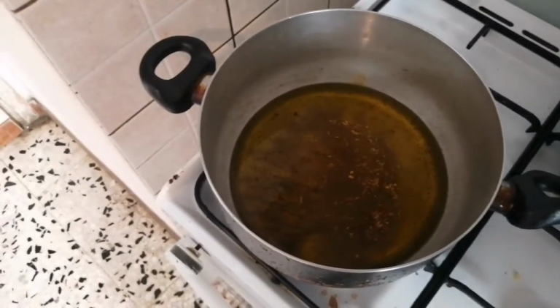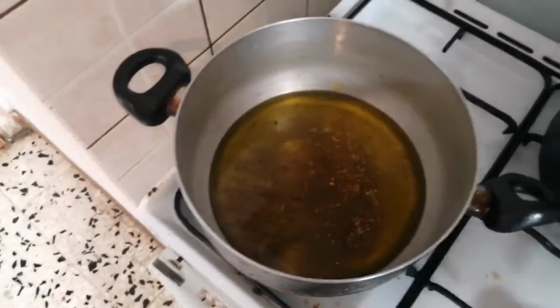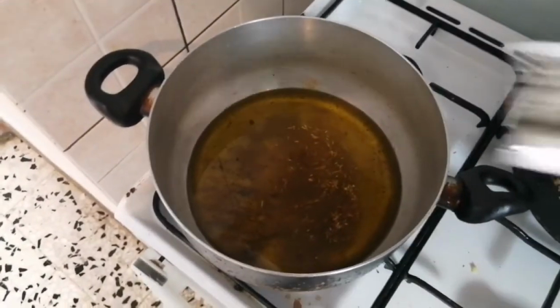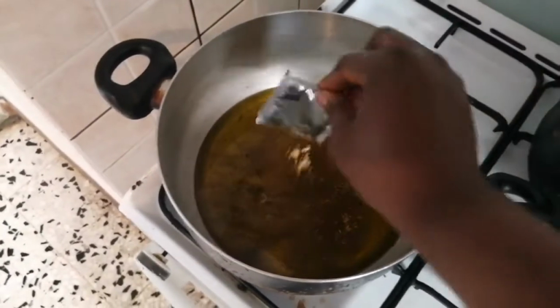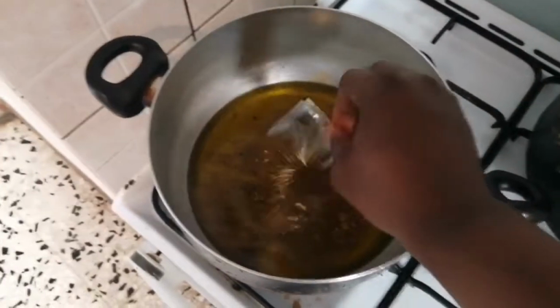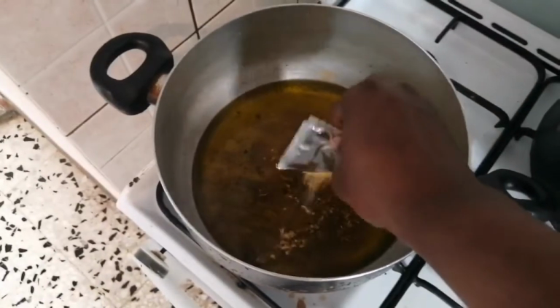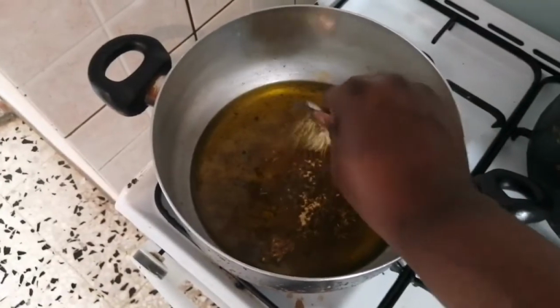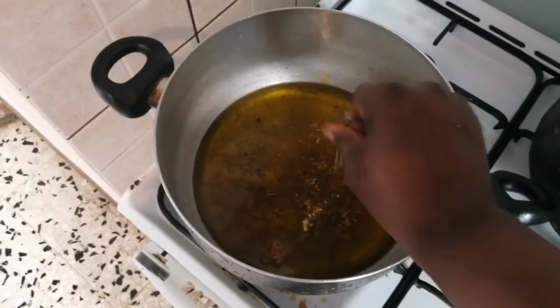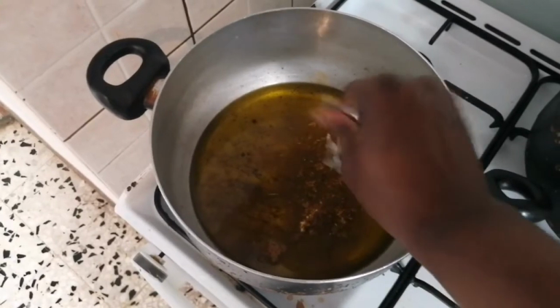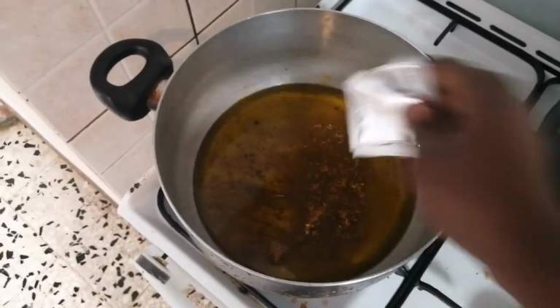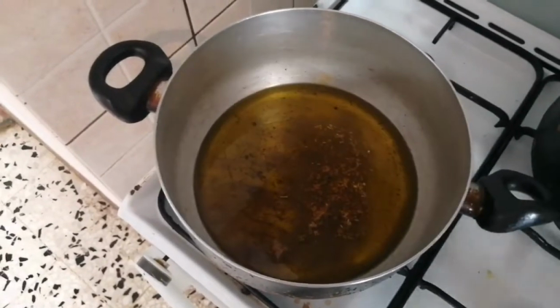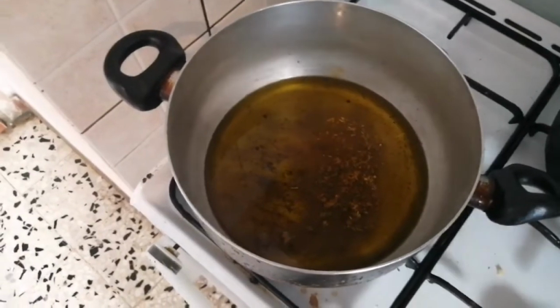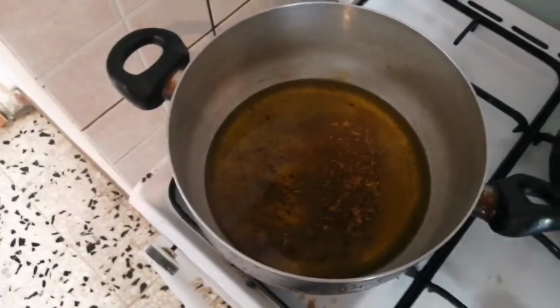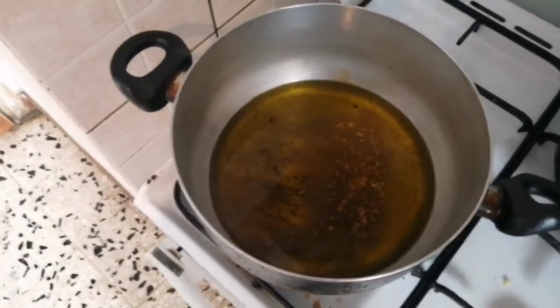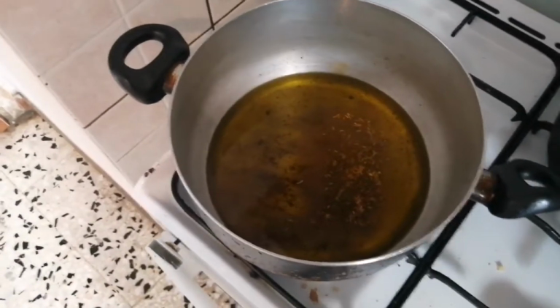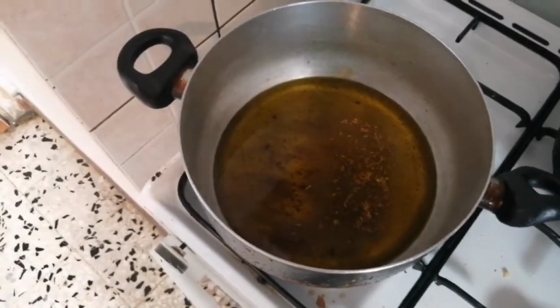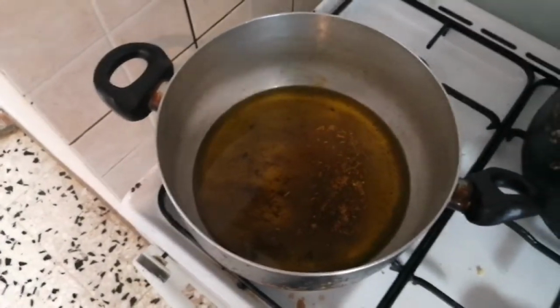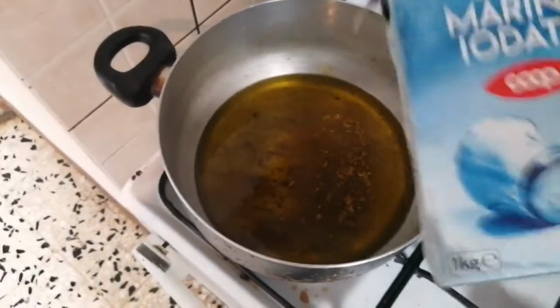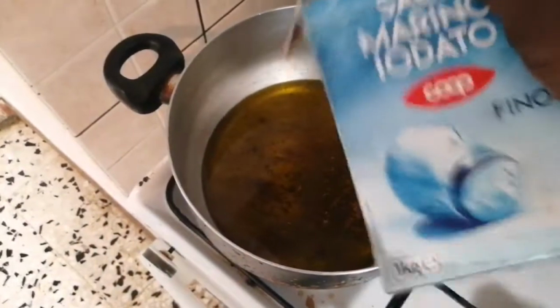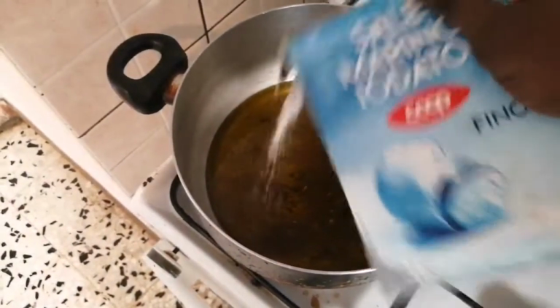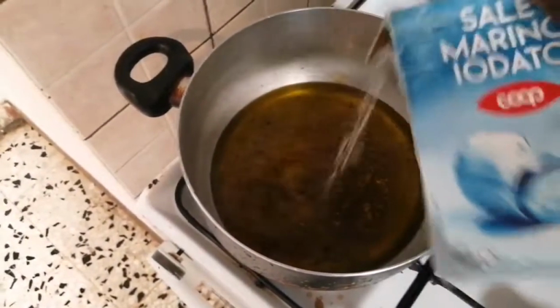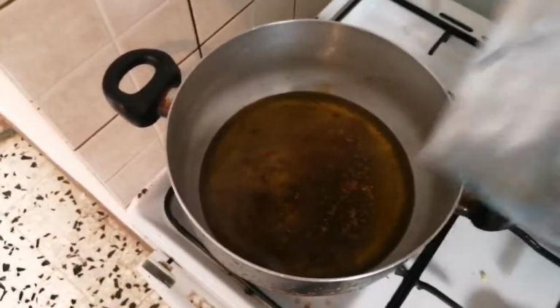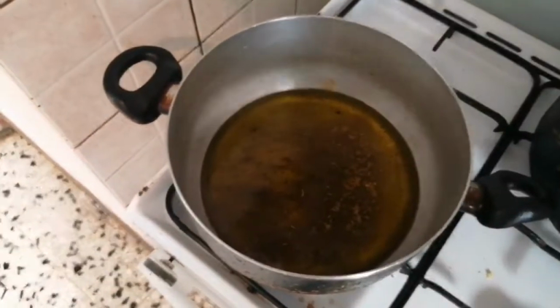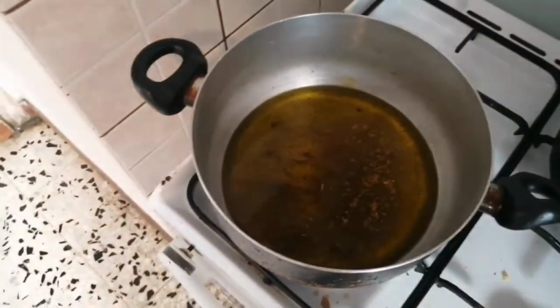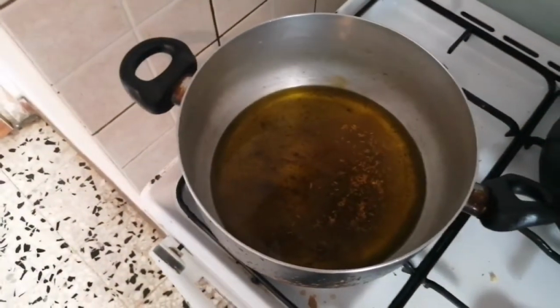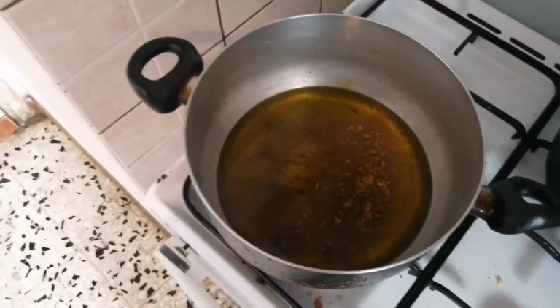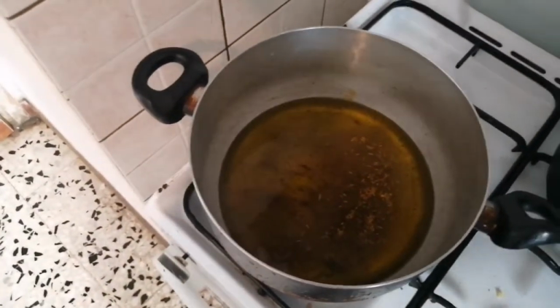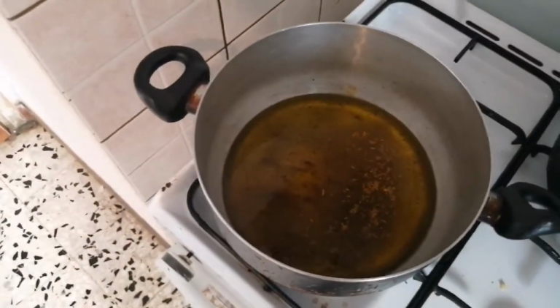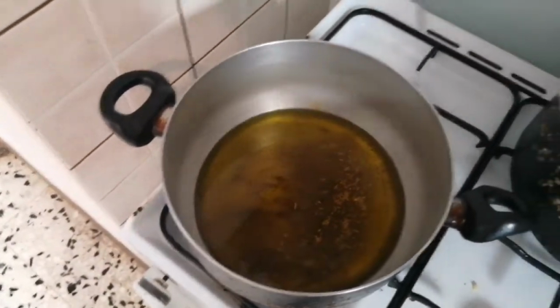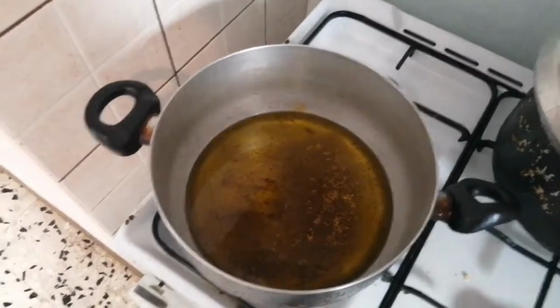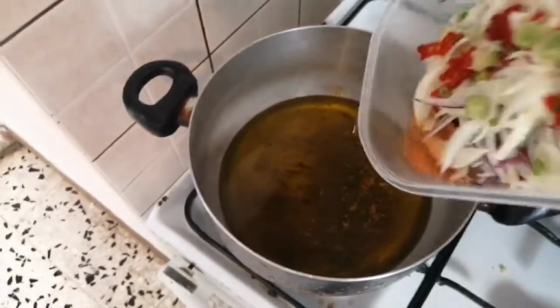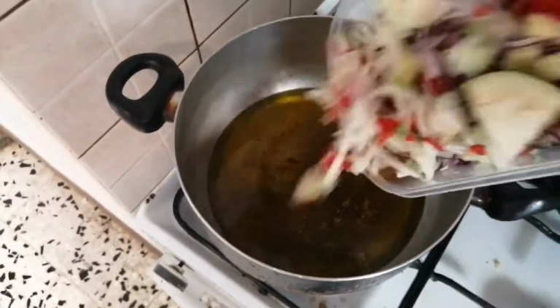Then my curry powder. In here I have my powdered mango. I'll be adding some salt as well. Then after that I'll be adding my onion.